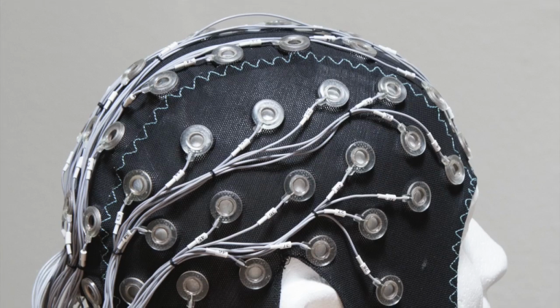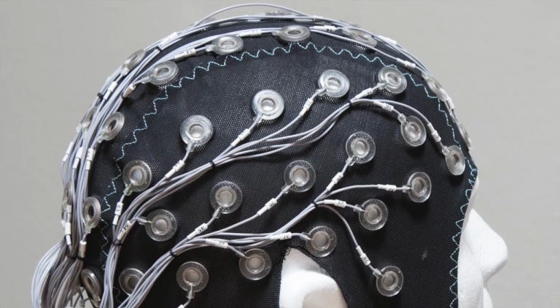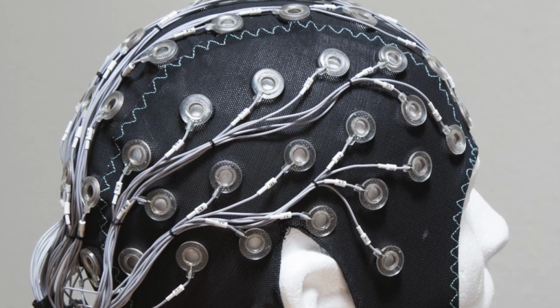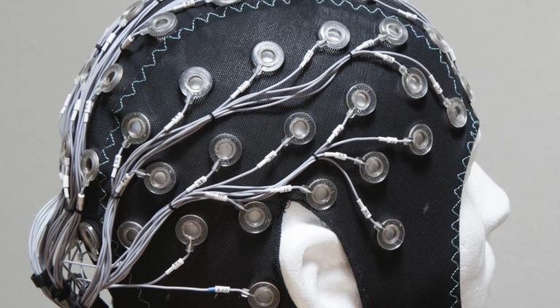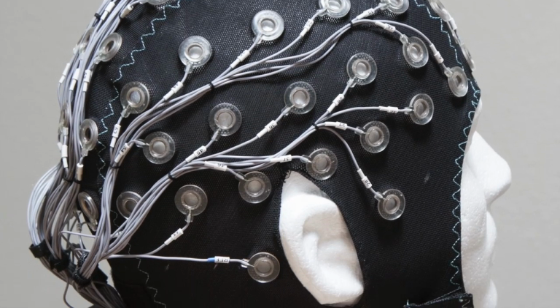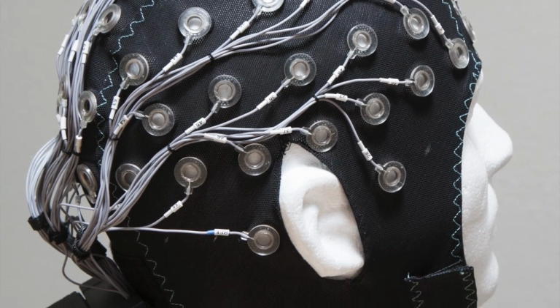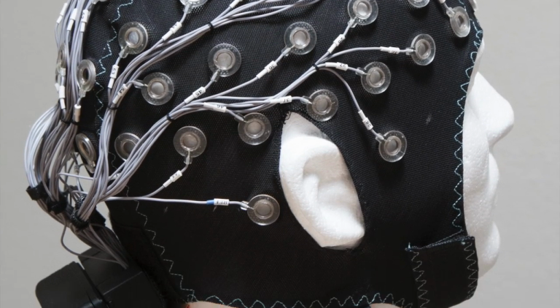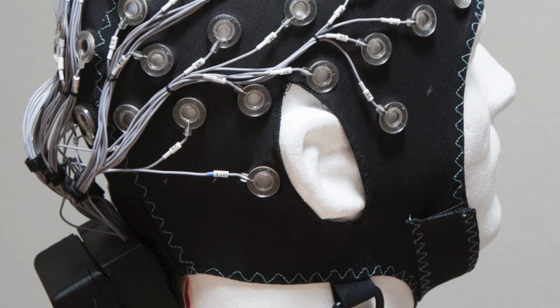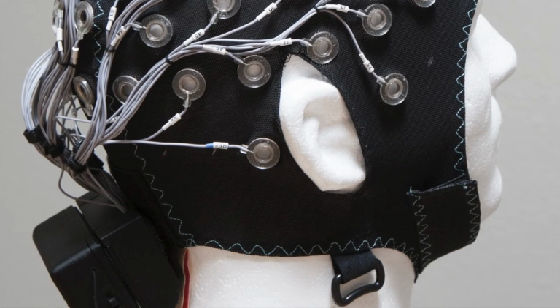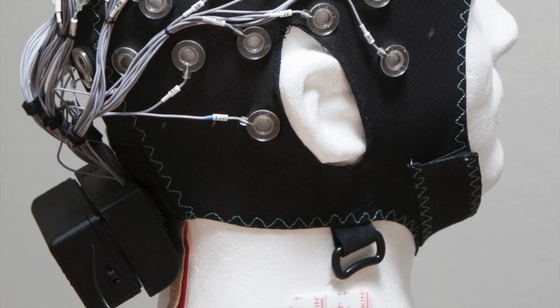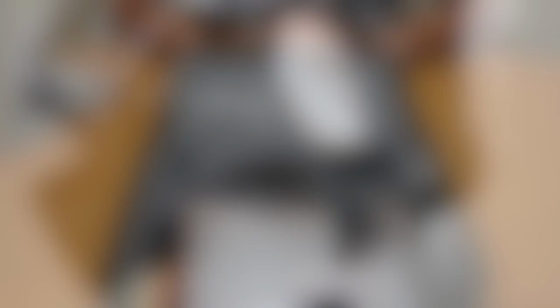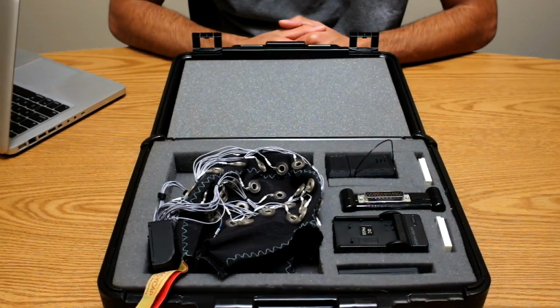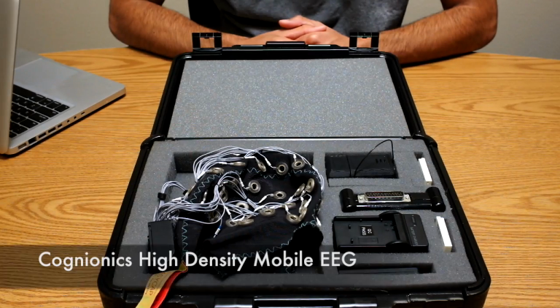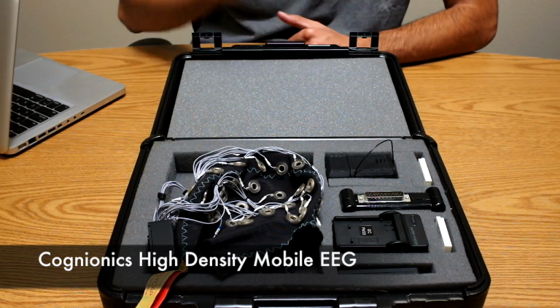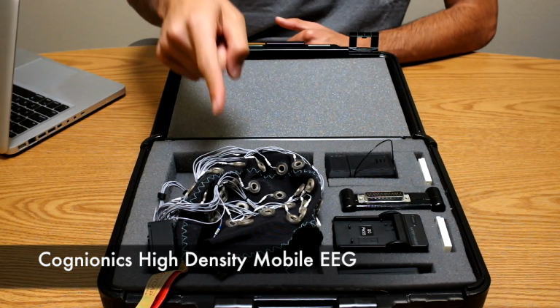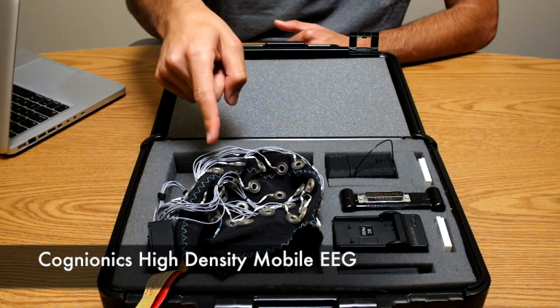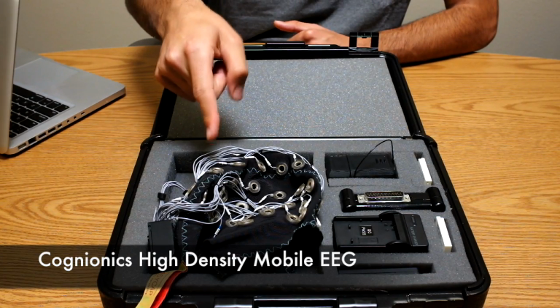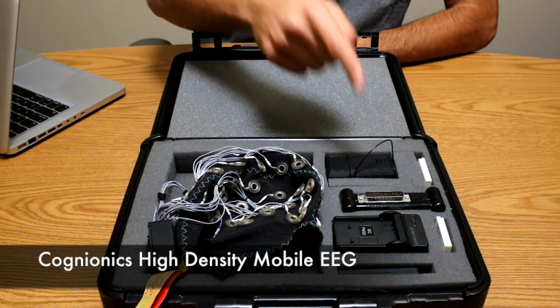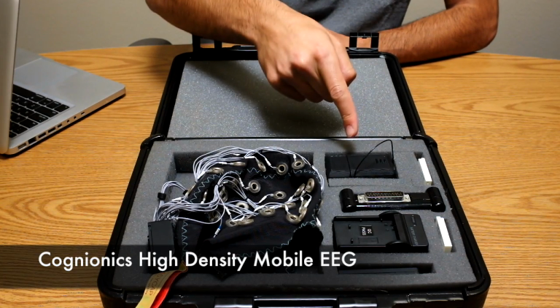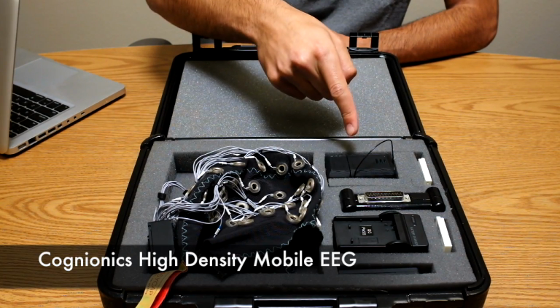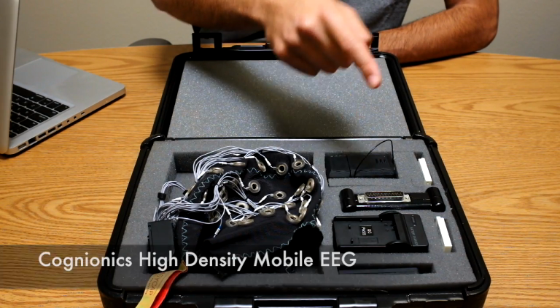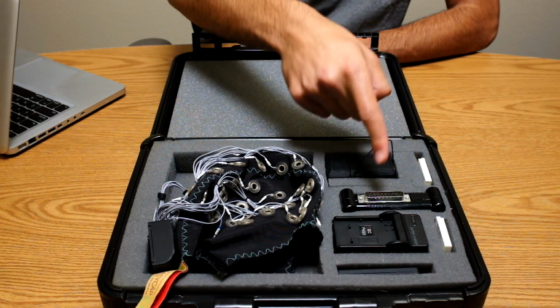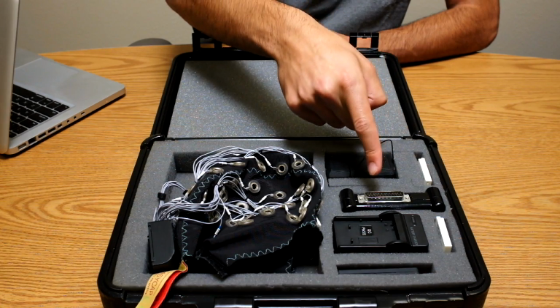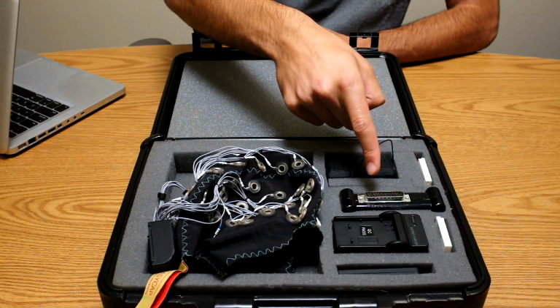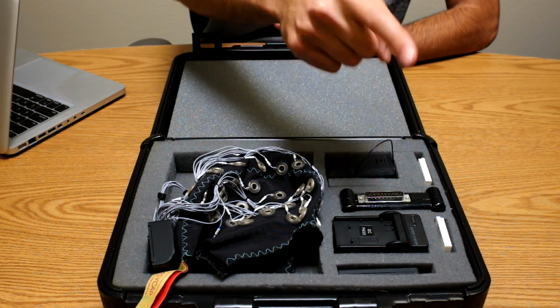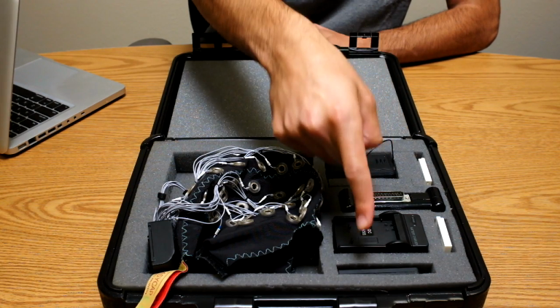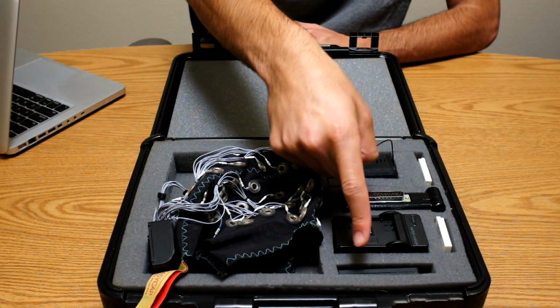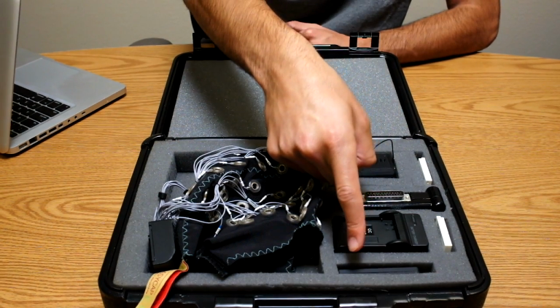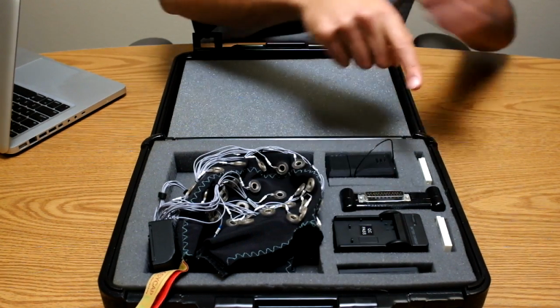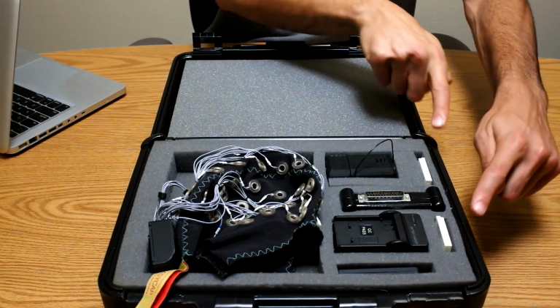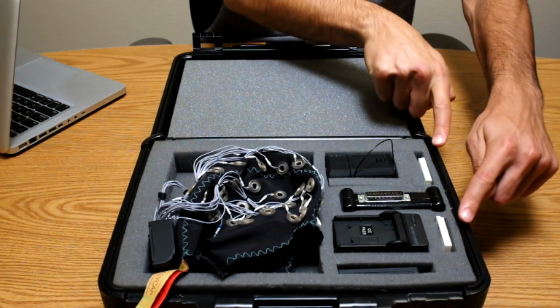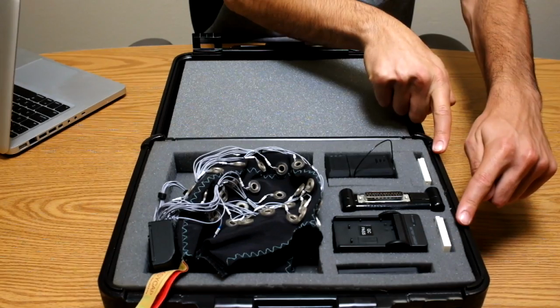This is the Cognionix high-density mobile EEG platform. The system includes an EEG cap, amplifier, wireless trigger, receiver, and batteries.